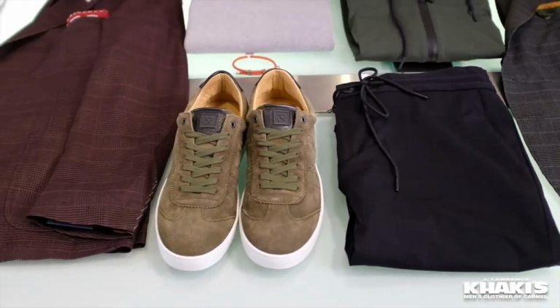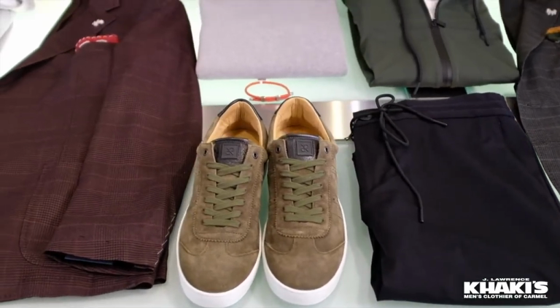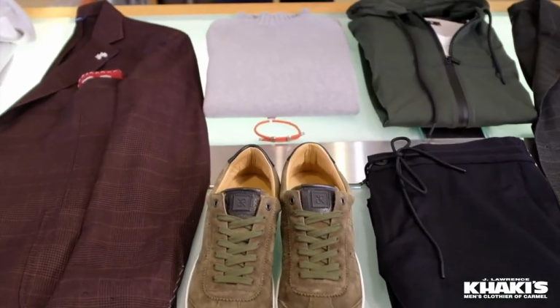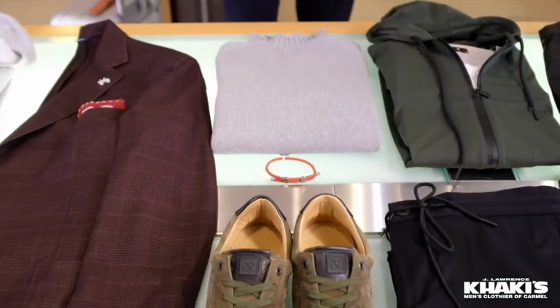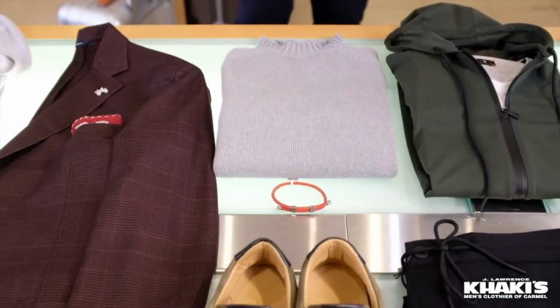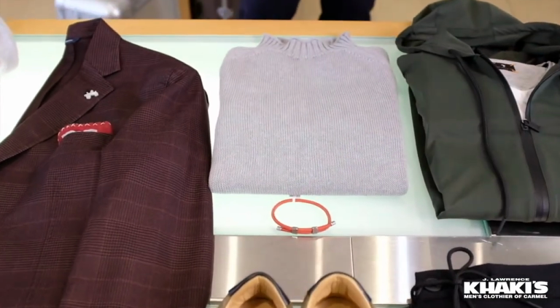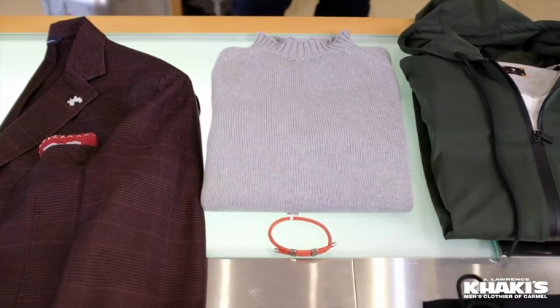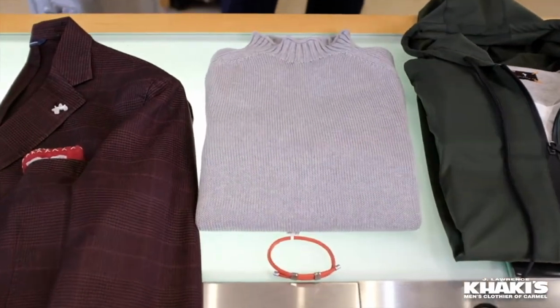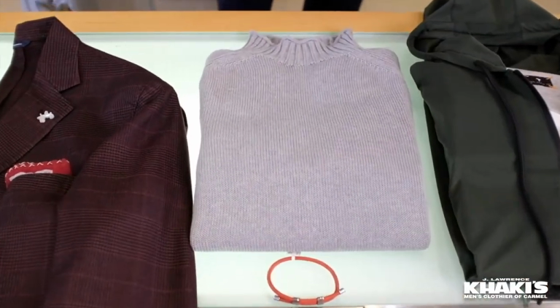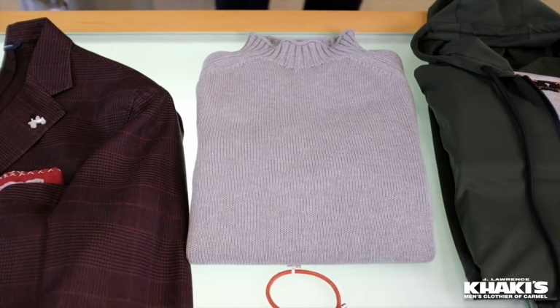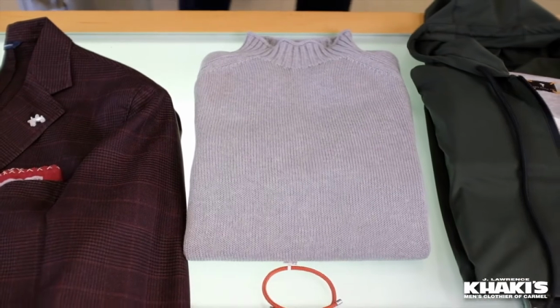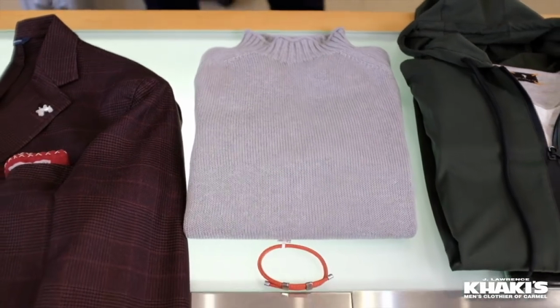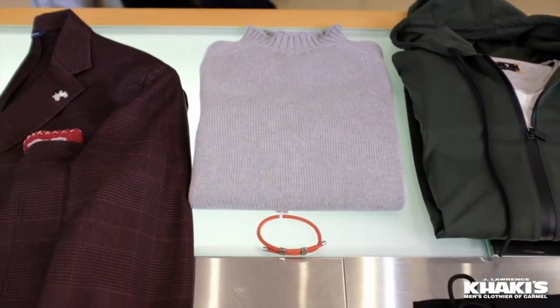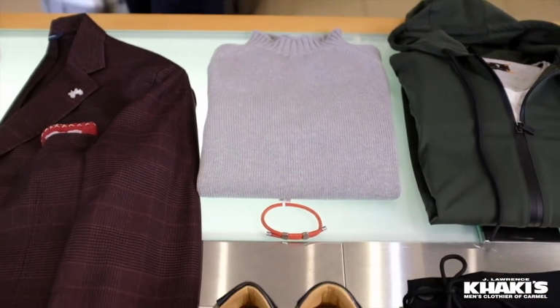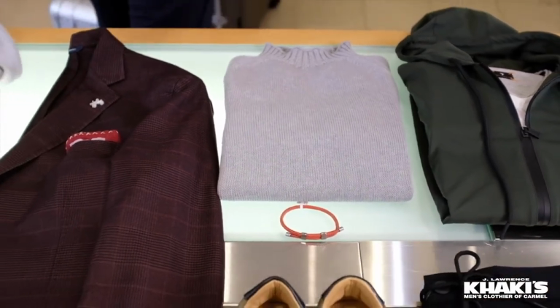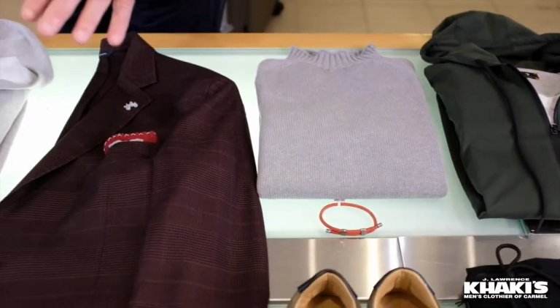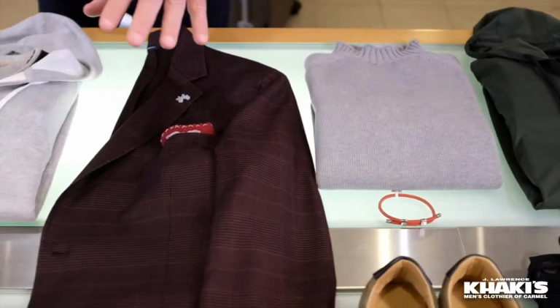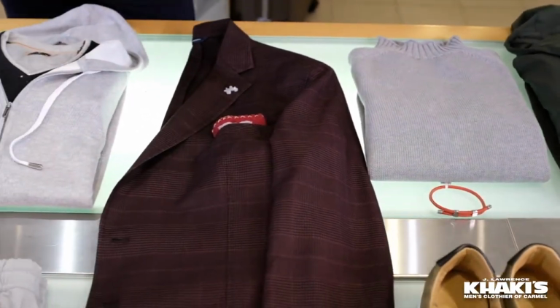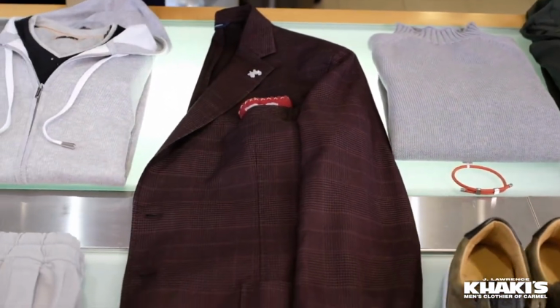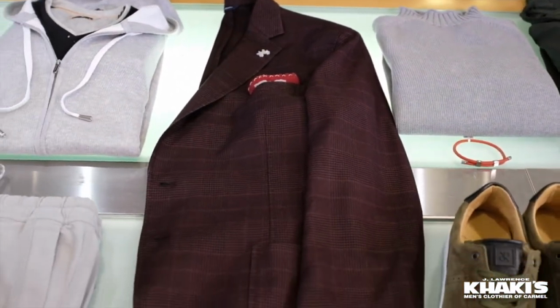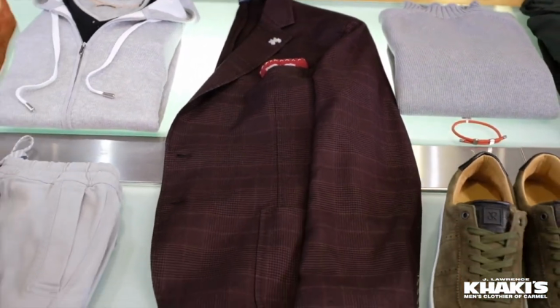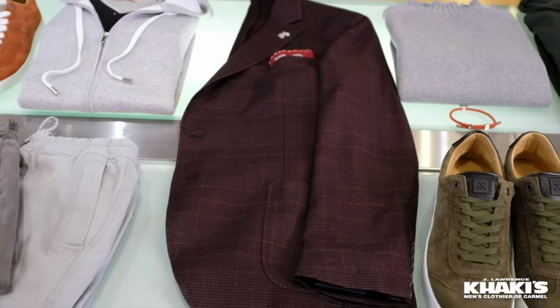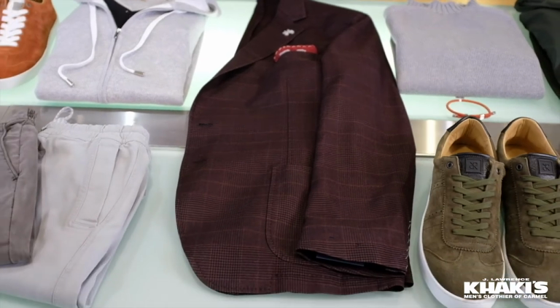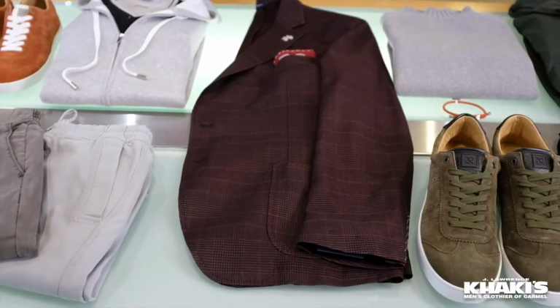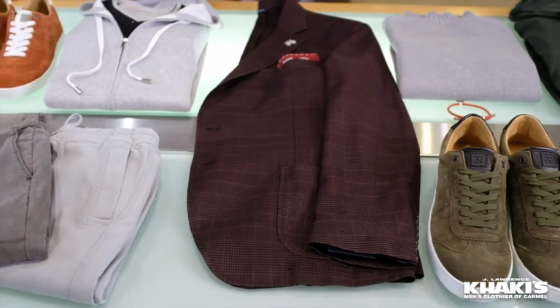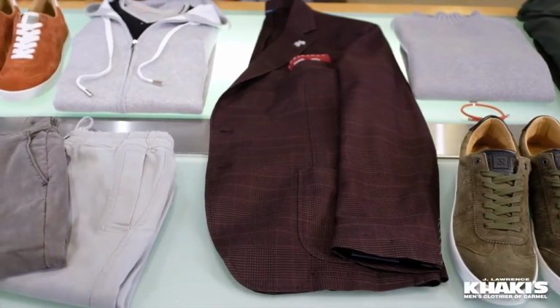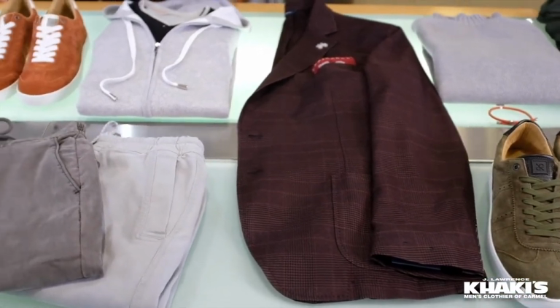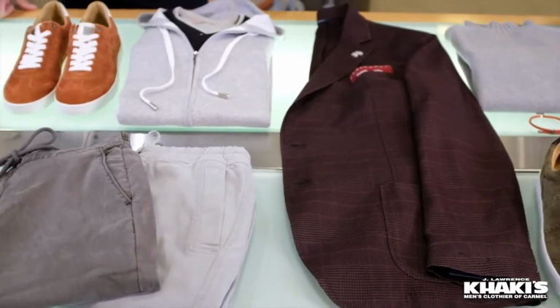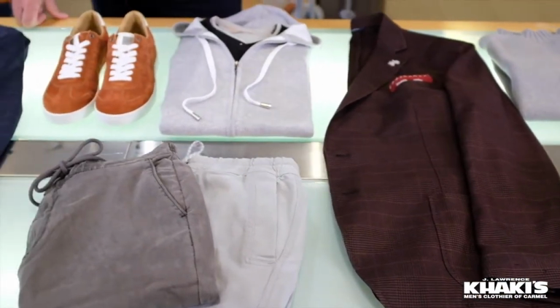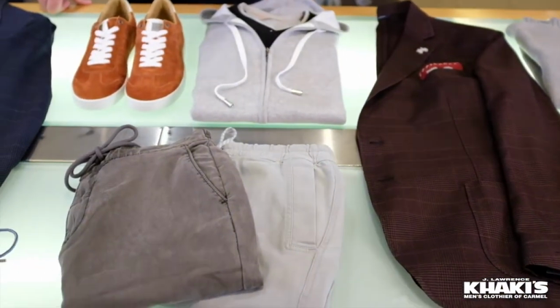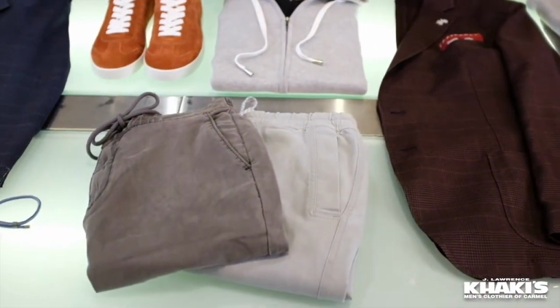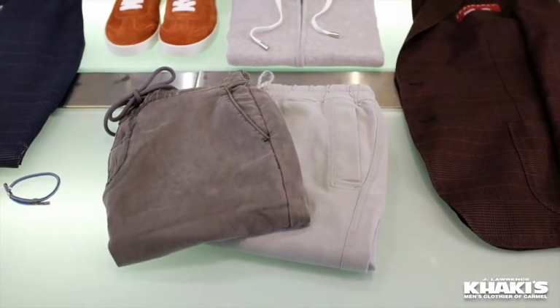Take a look at this beautiful sweater — I love this sweater. Look at that neckline right there. Real cool, a little bit on the modern side. And right here, the burgundy jacket. Again, soft, really easy — with our own hoodie, made in Italy. Of course, those are drawstring trousers.